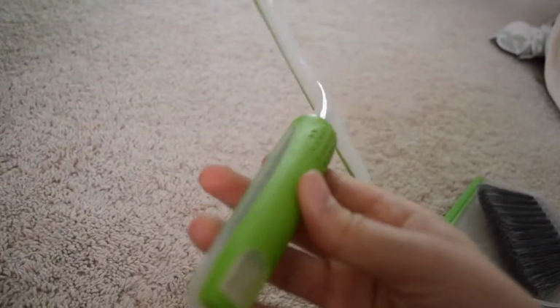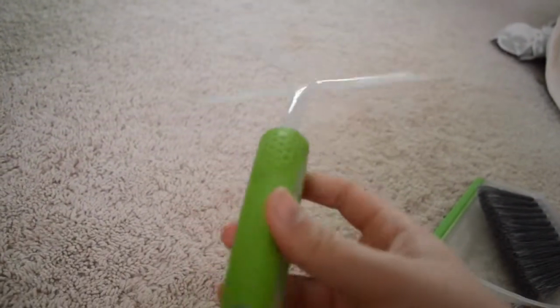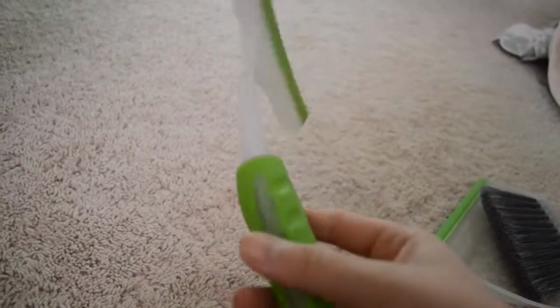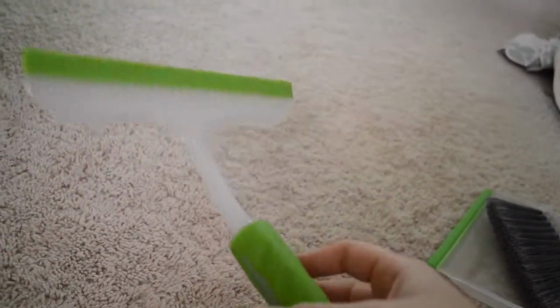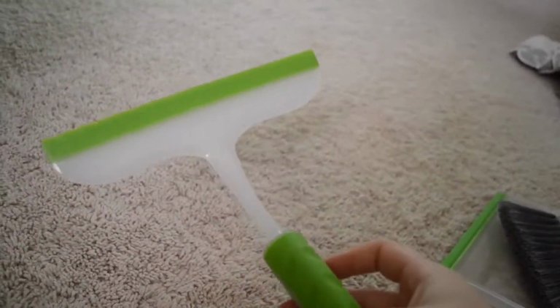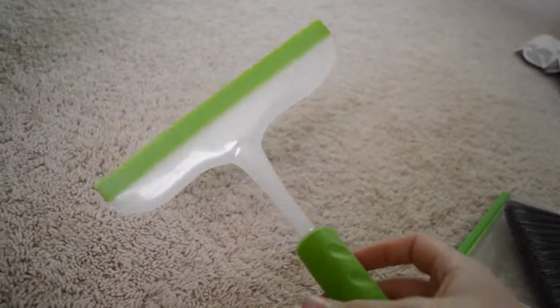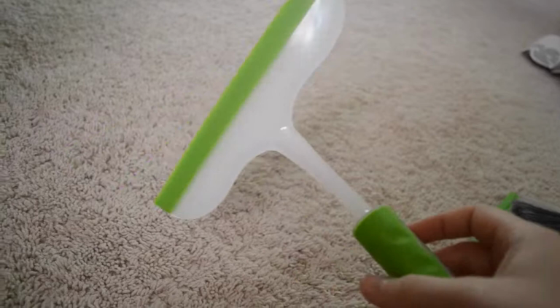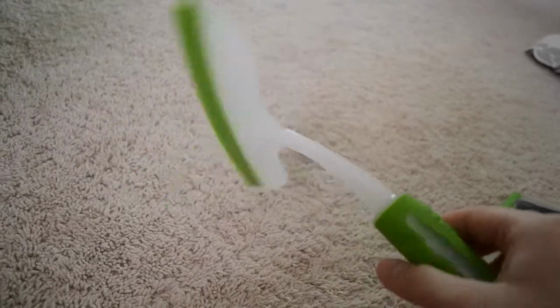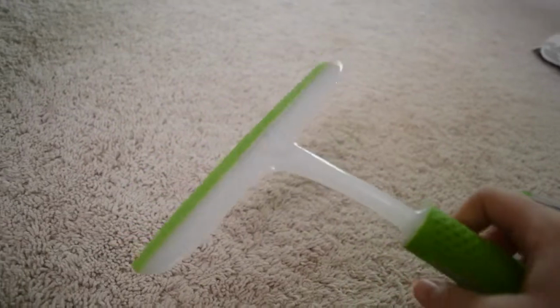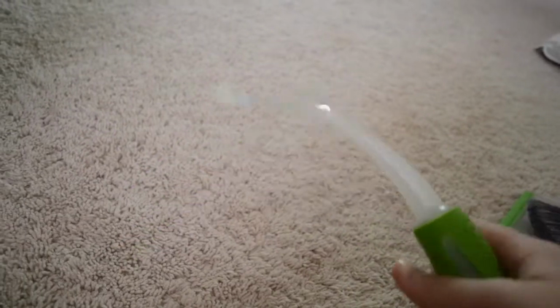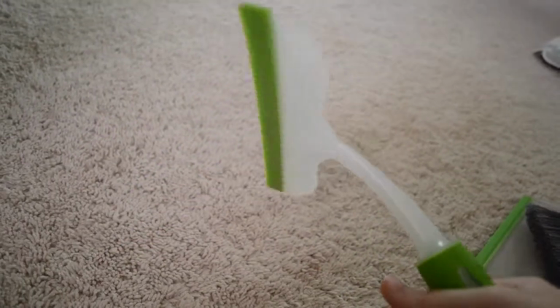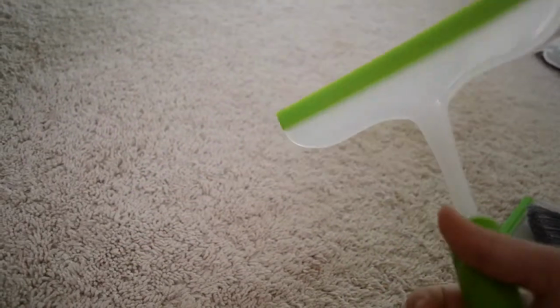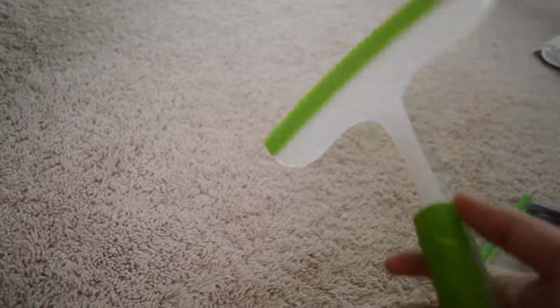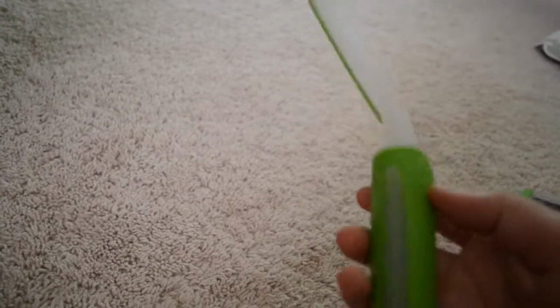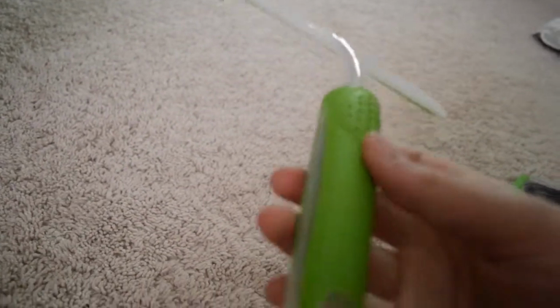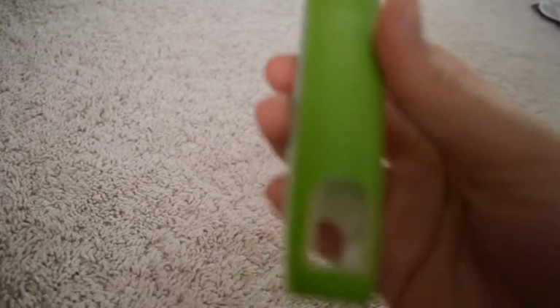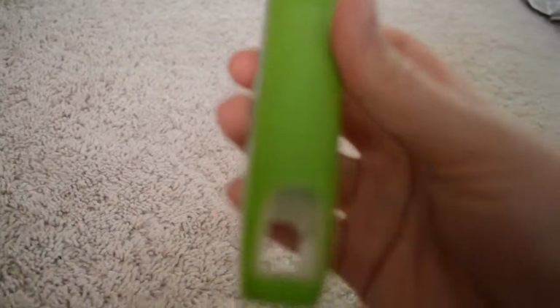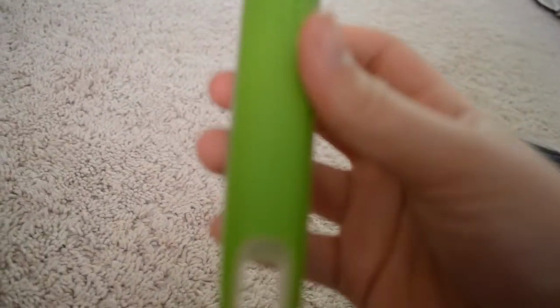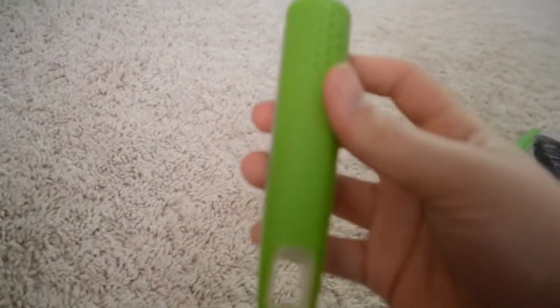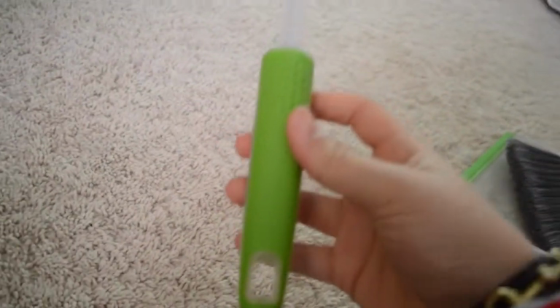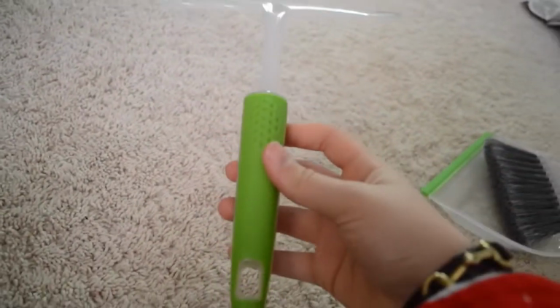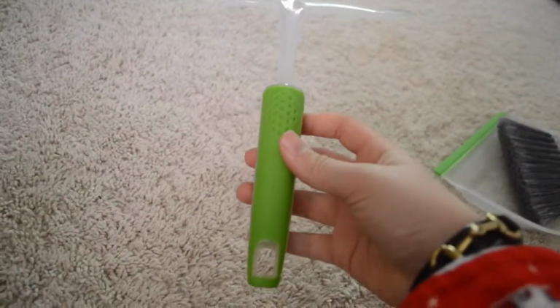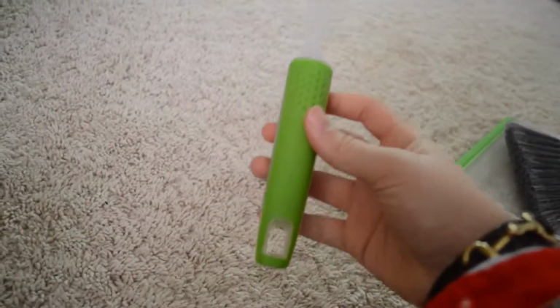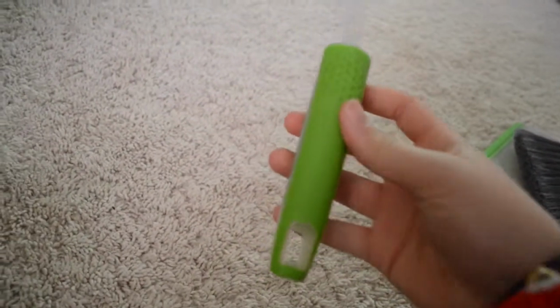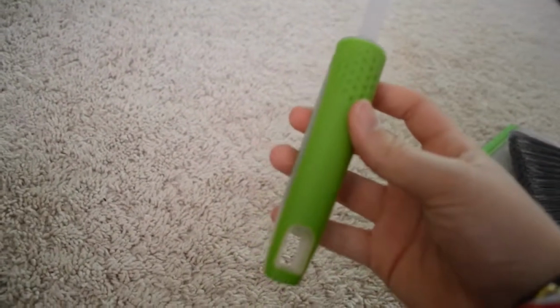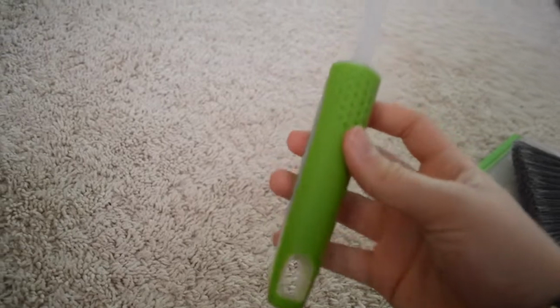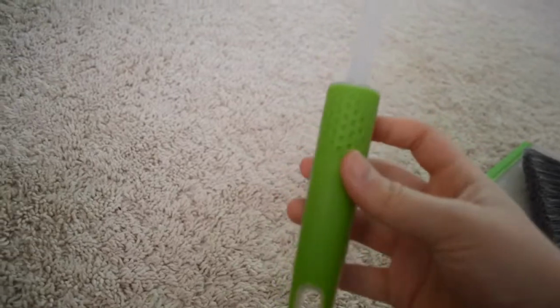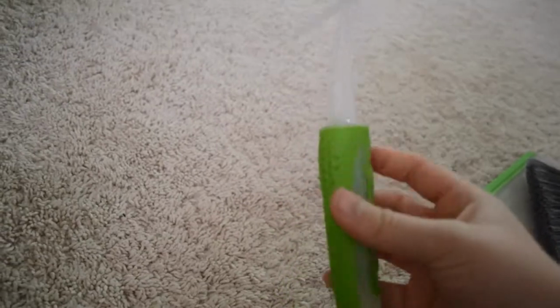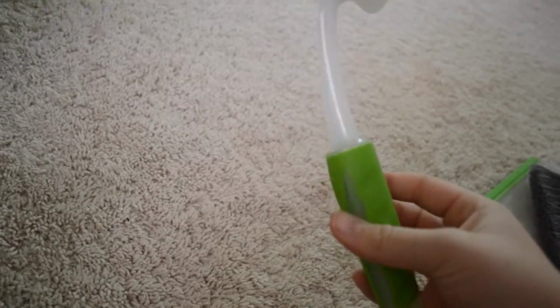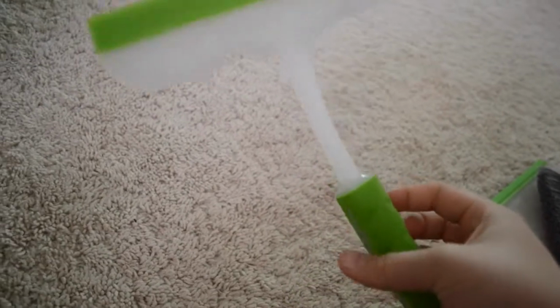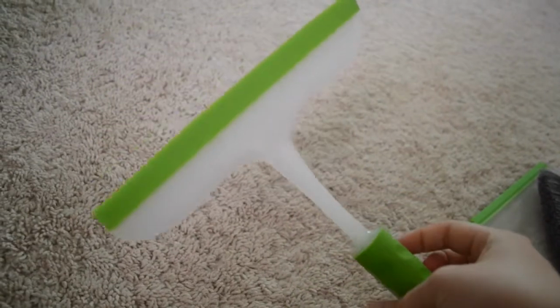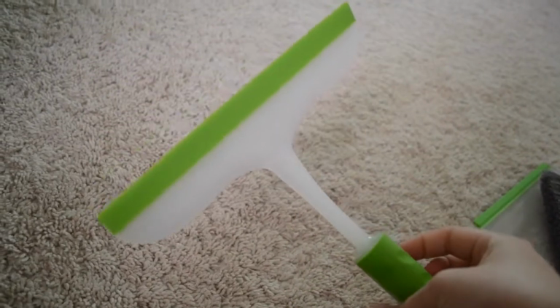Next I have a squeegee. It's just to keep the glass clean because when I use my cage cleaner it gets all splotchy. The squeegee makes the glass look clear so it doesn't look as dirty.